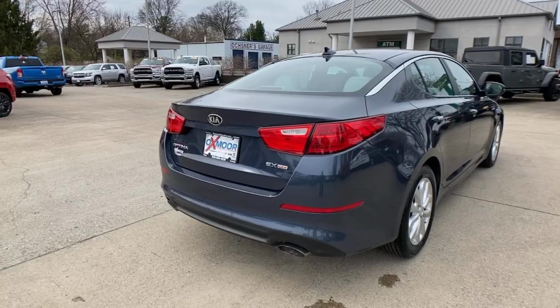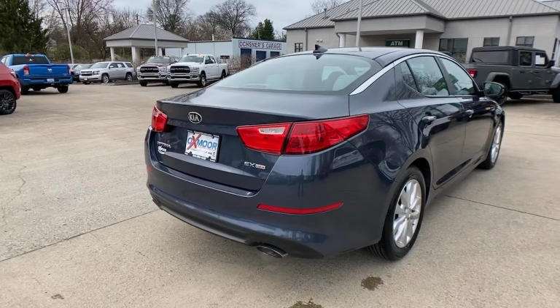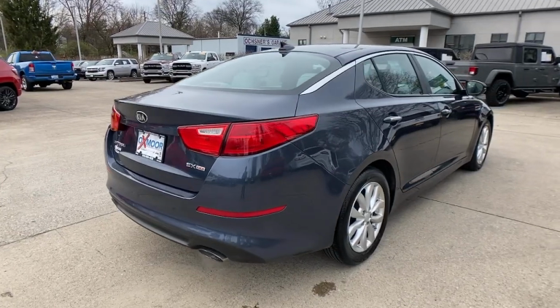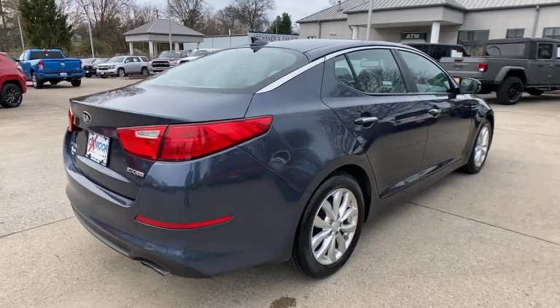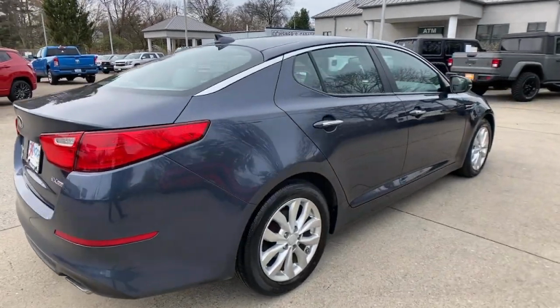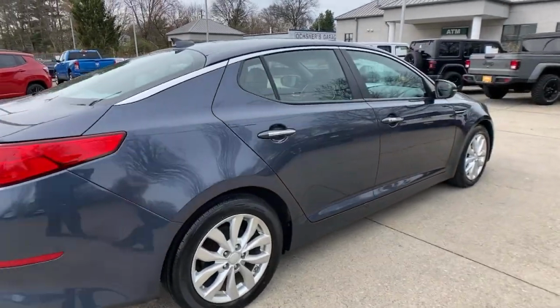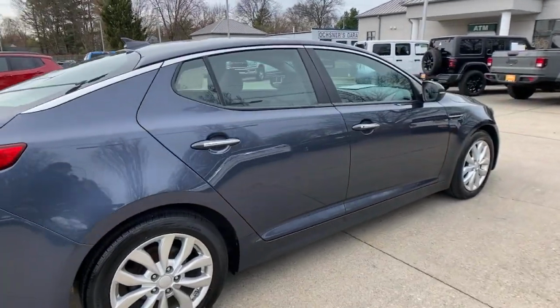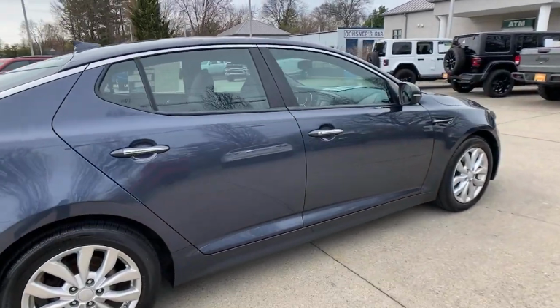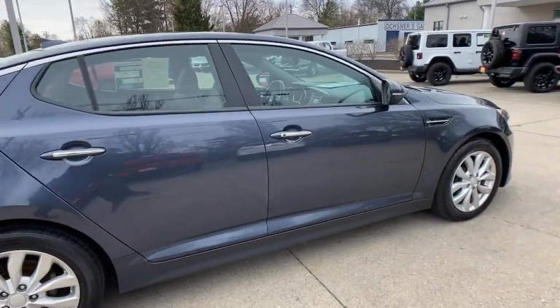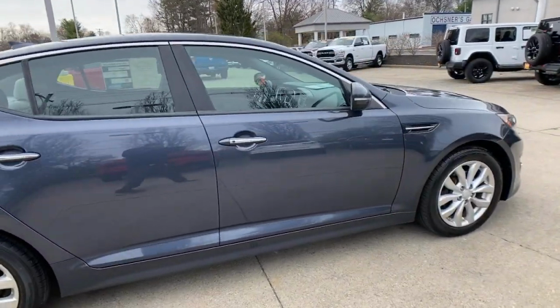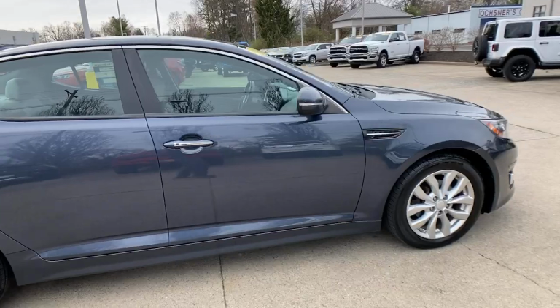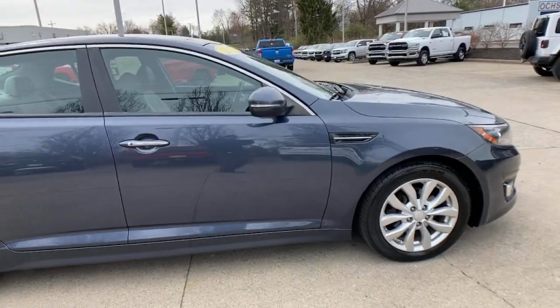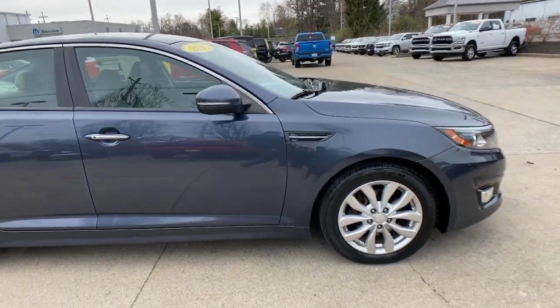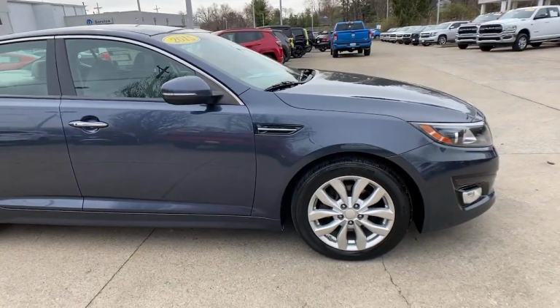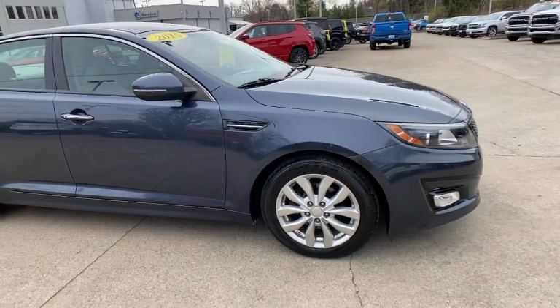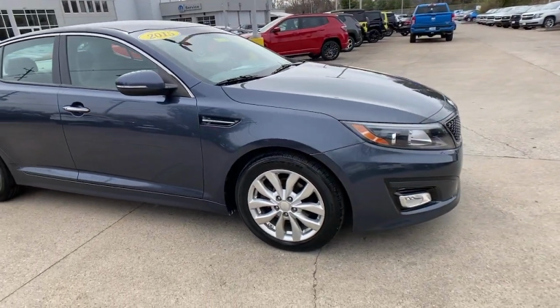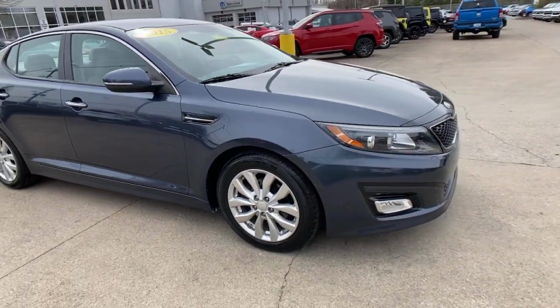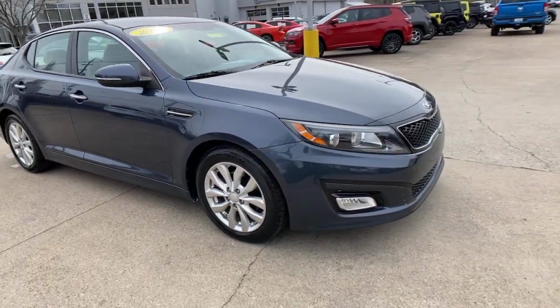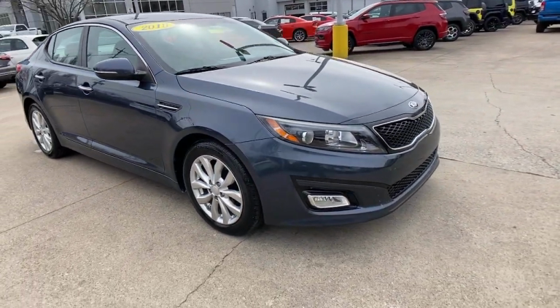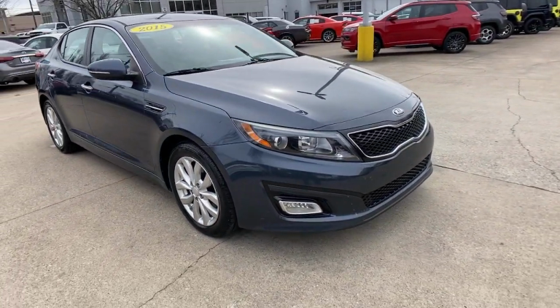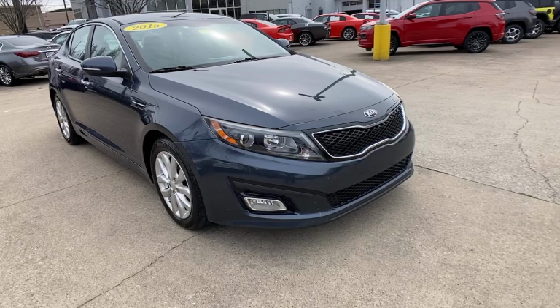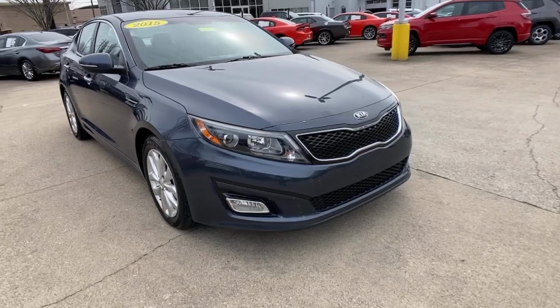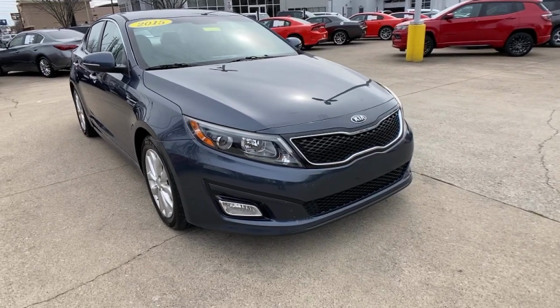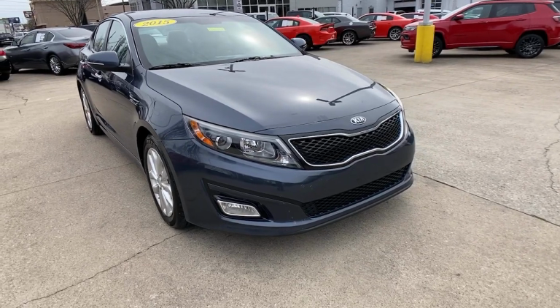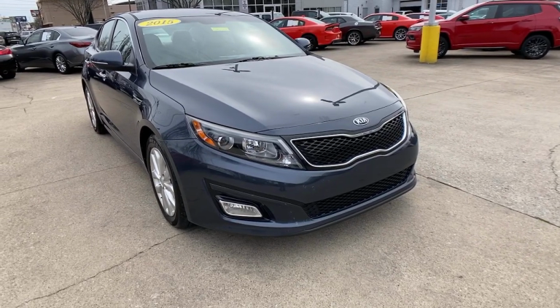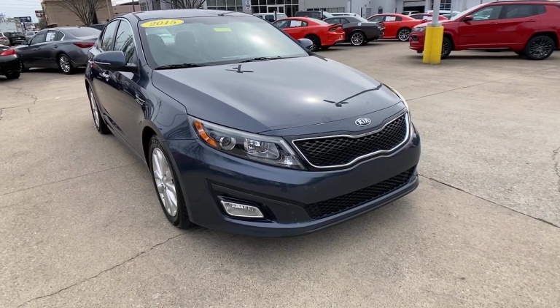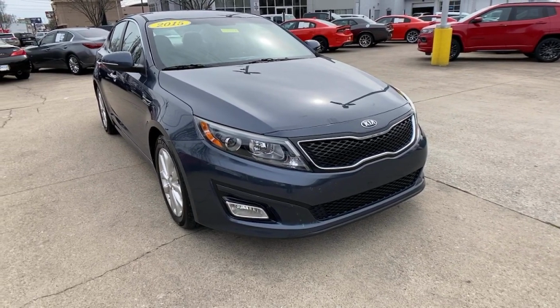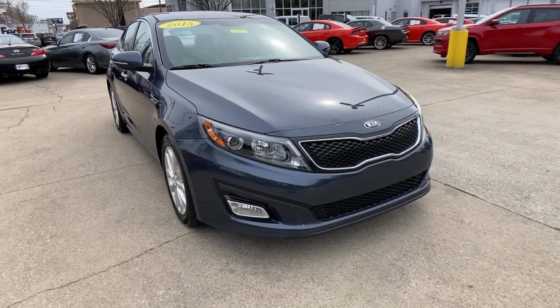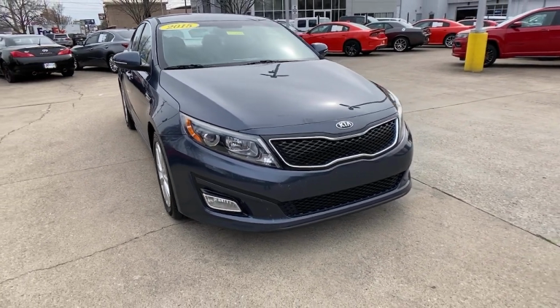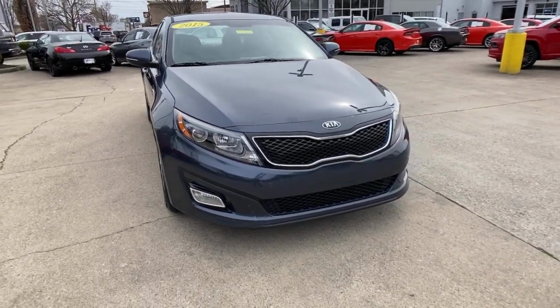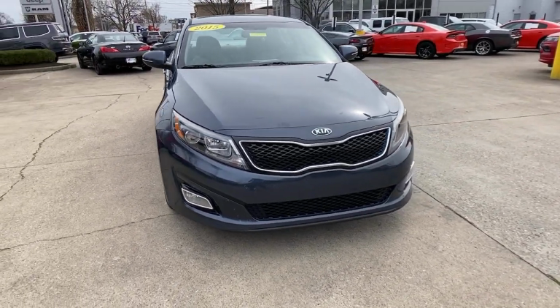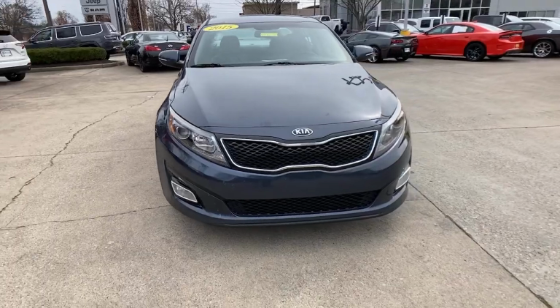Introducing the 2015 Kia Optima. With less than 150,000 miles on the odometer, this vehicle provides excellent value. Bring comfort and convenience with you wherever the road leads in this sporty, family-focused Optima.